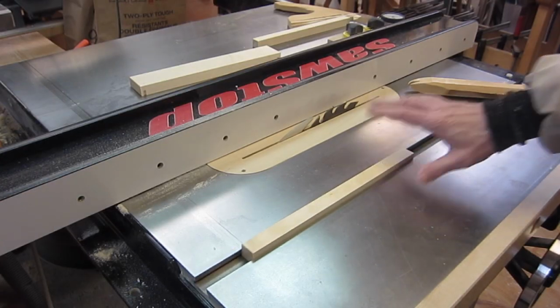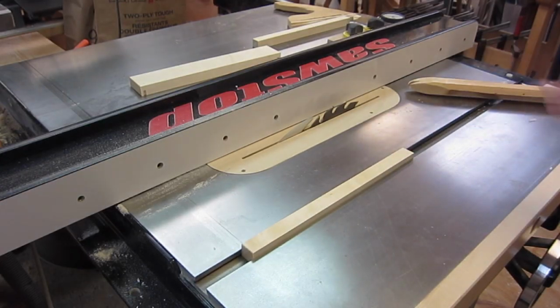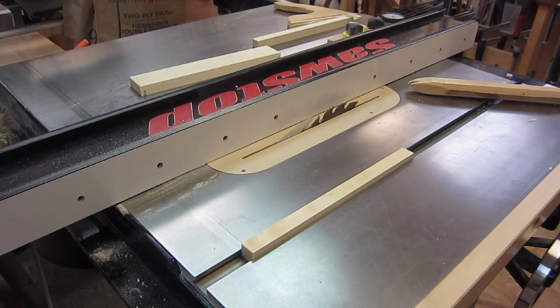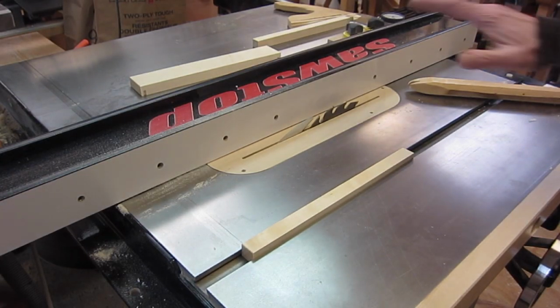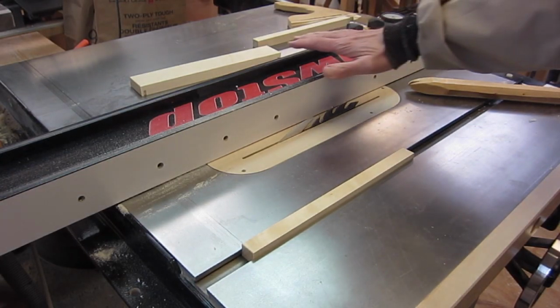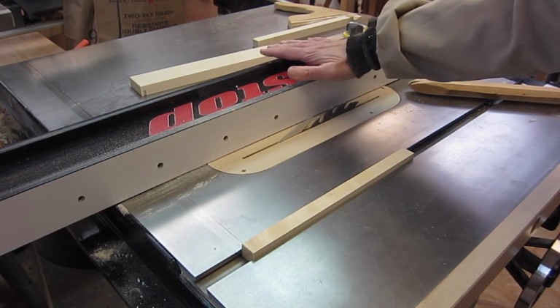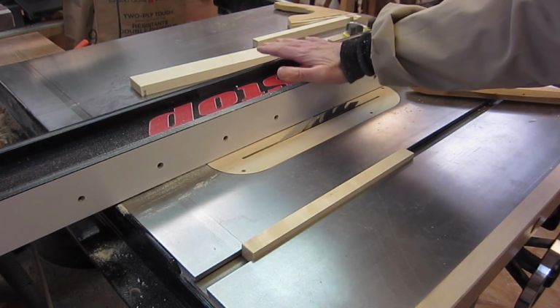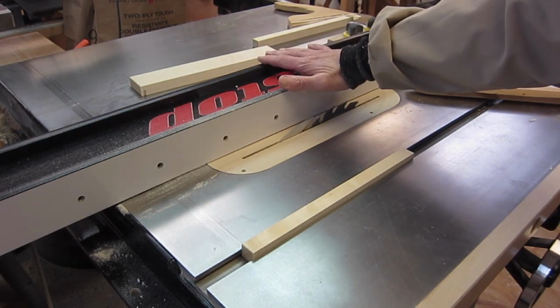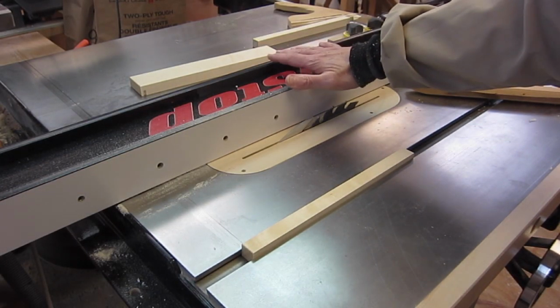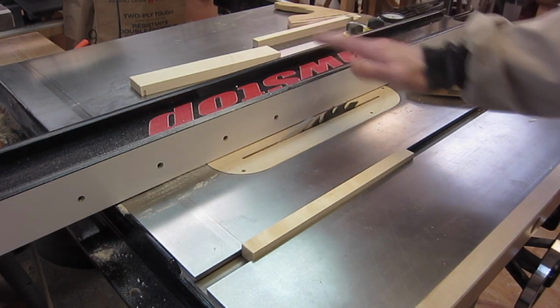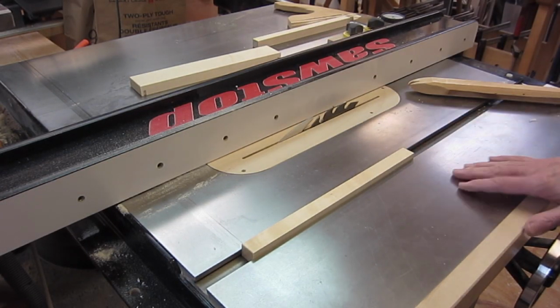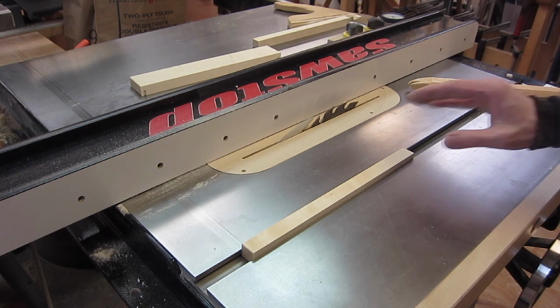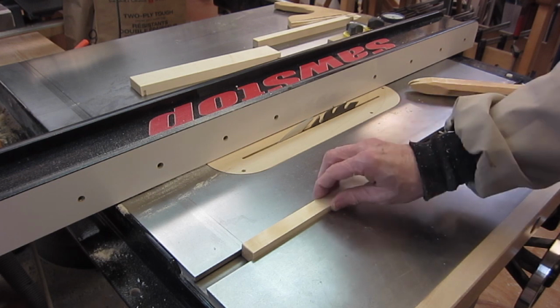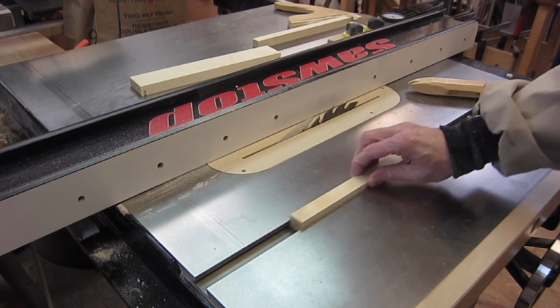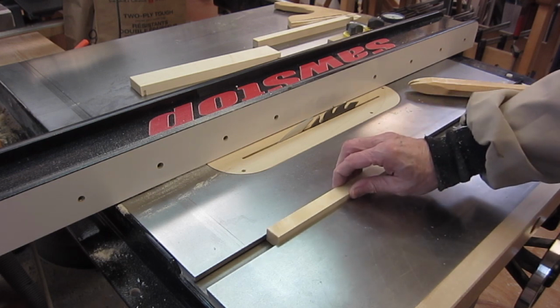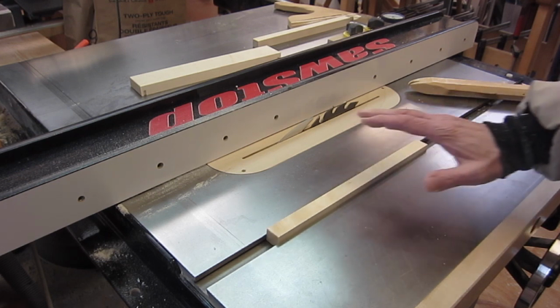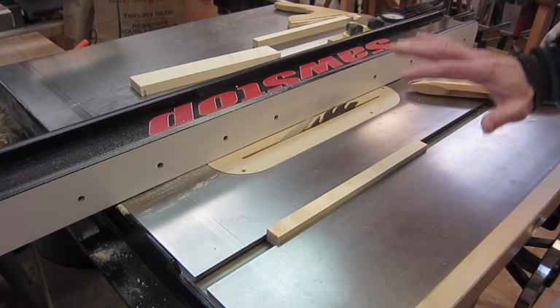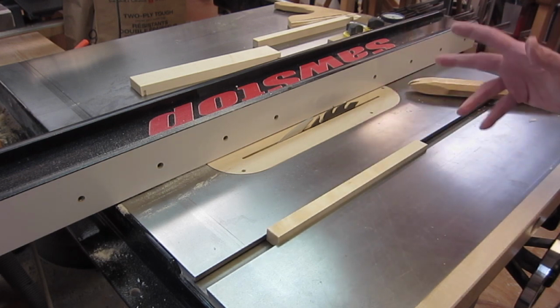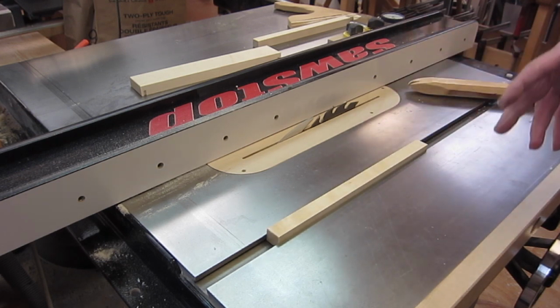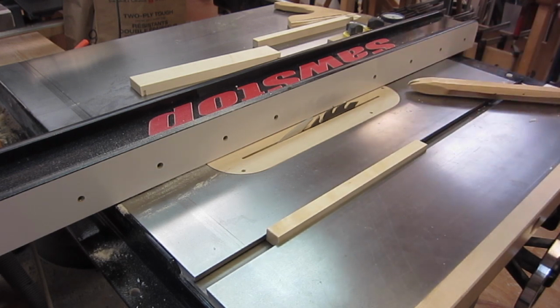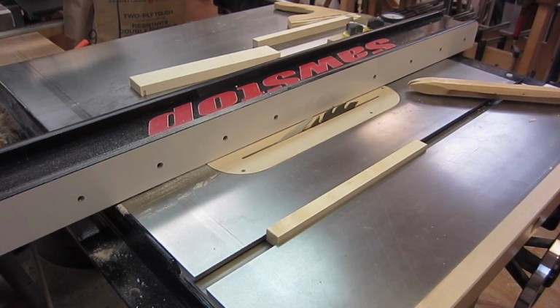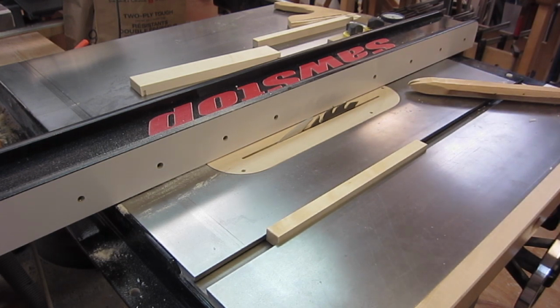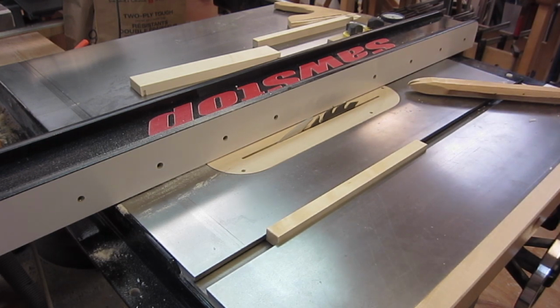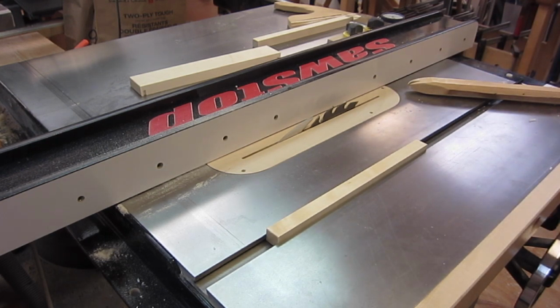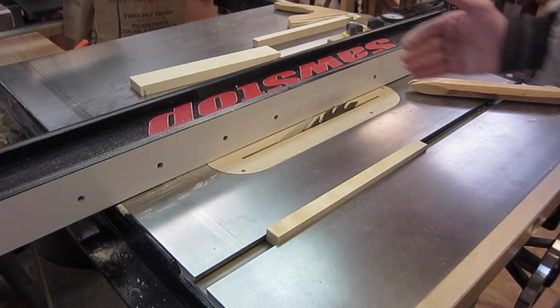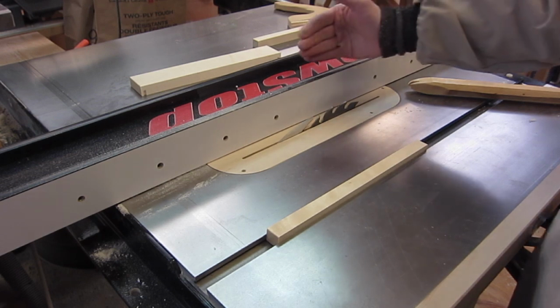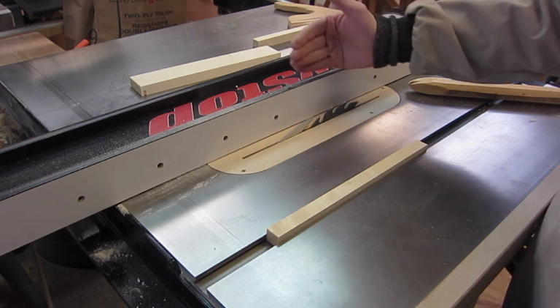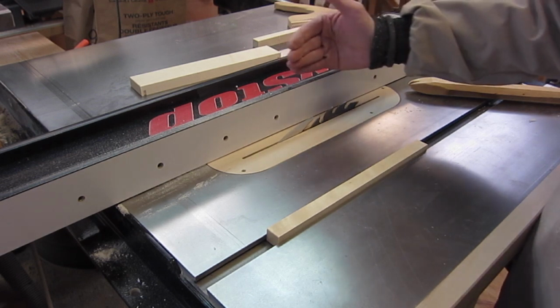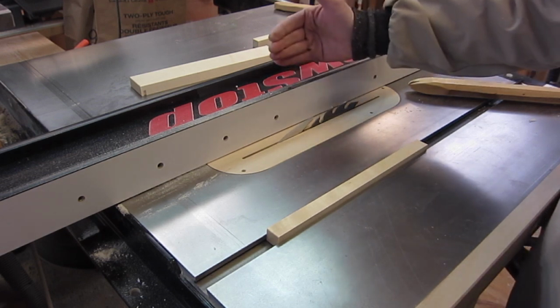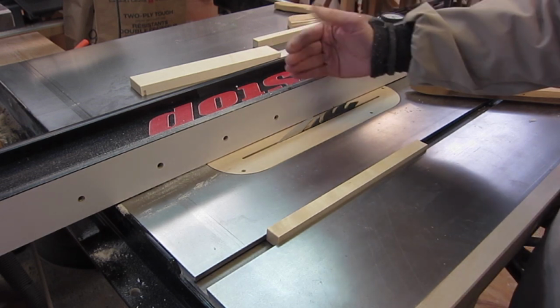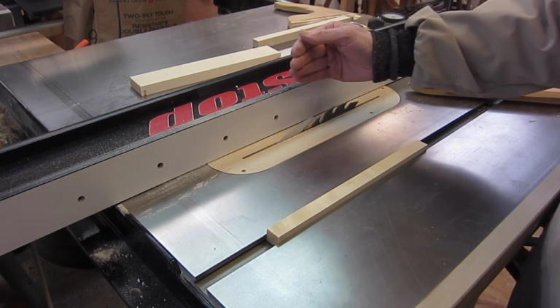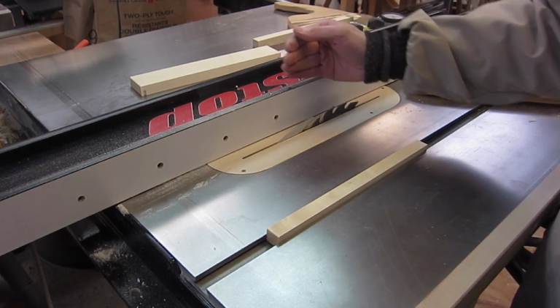I've demonstrated that I can move the fence one thousandth of an inch at a time and get a predictable result. I've tried this without that dial indicator, and what I ended up doing was just moving the fence back and forth until I almost got it by luck.